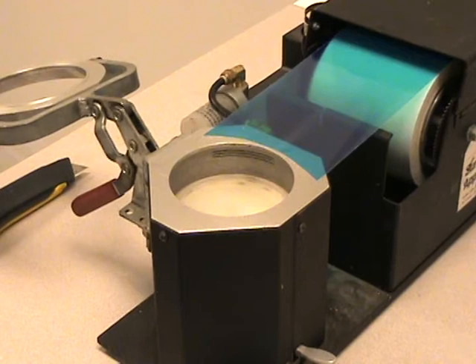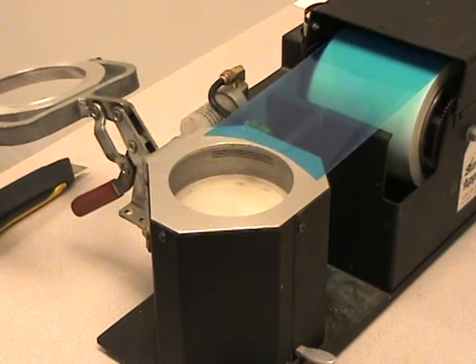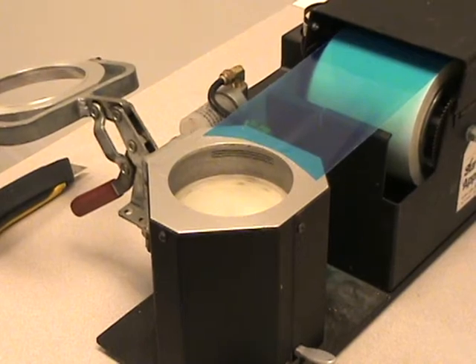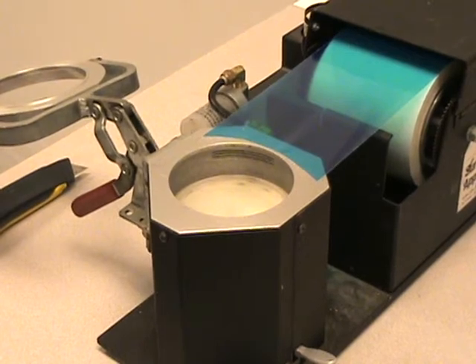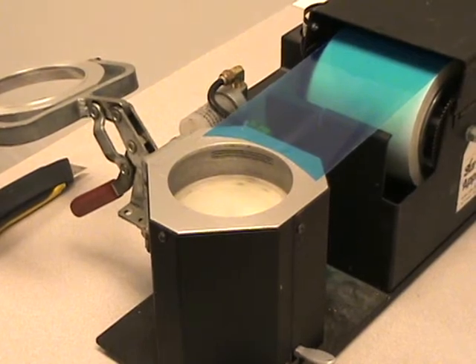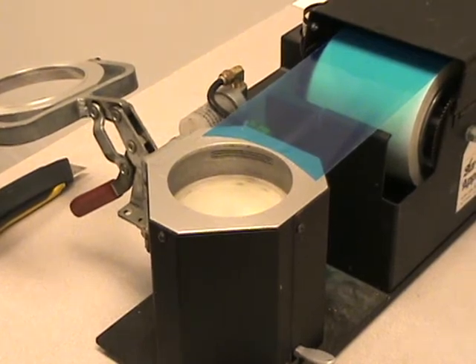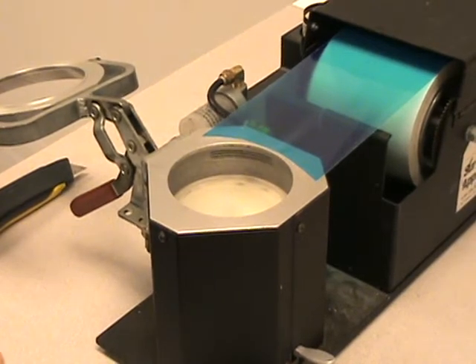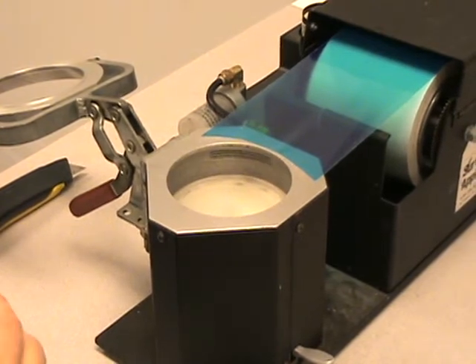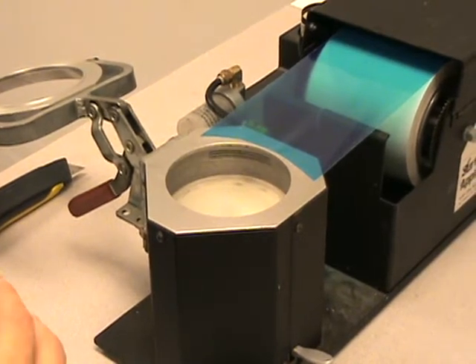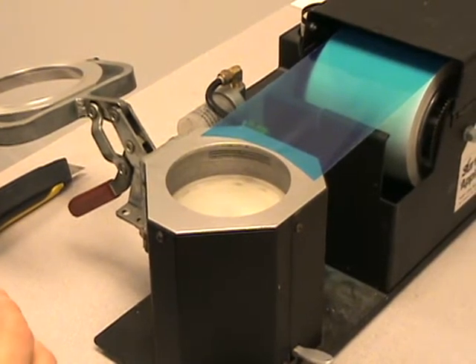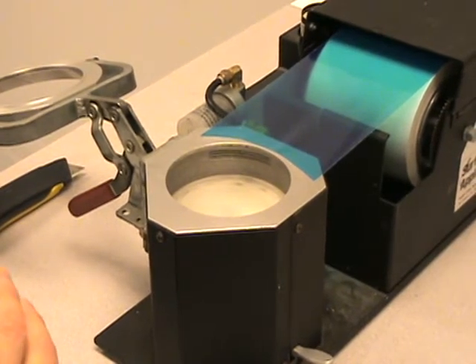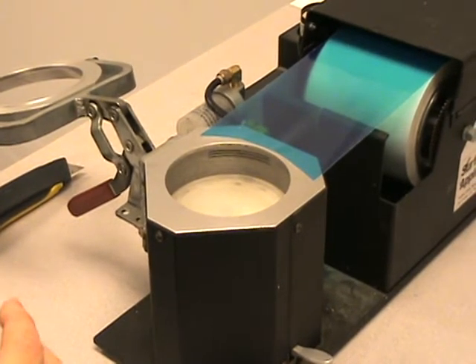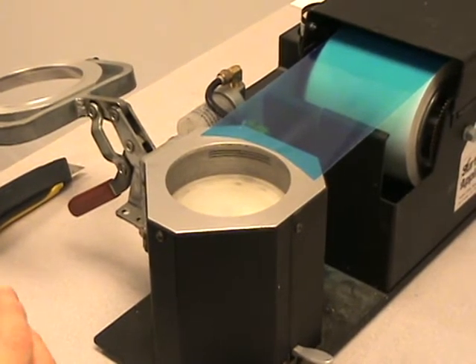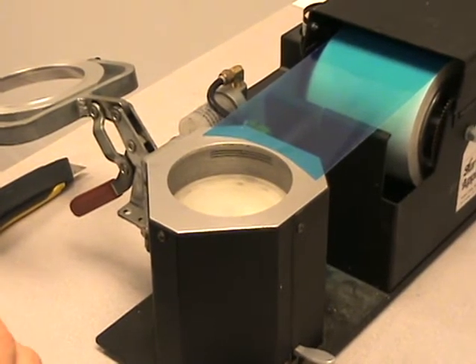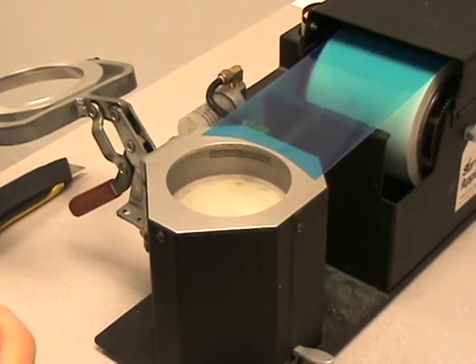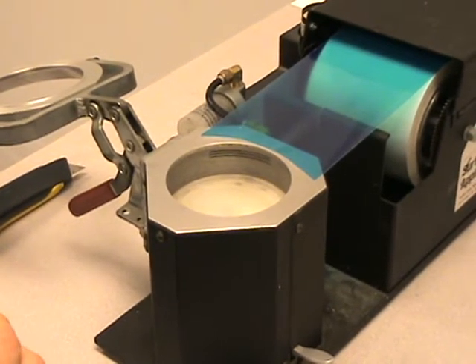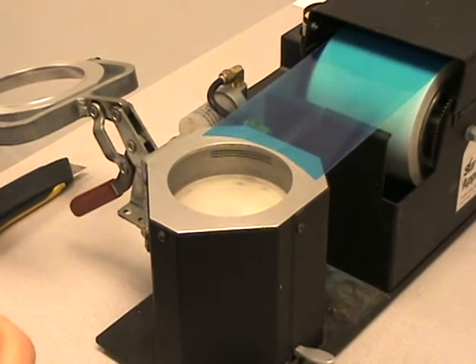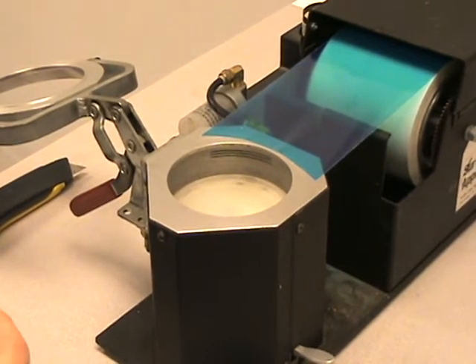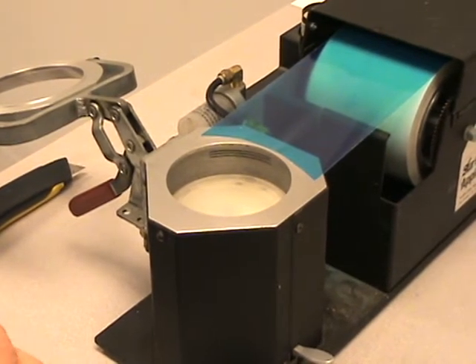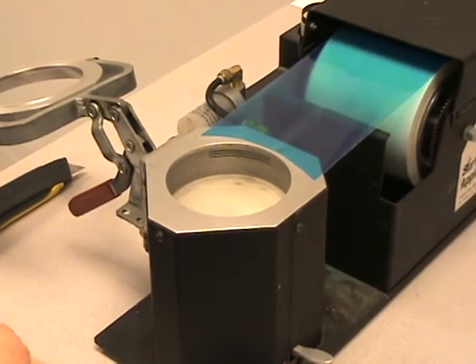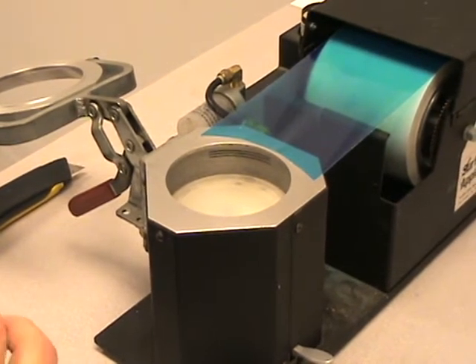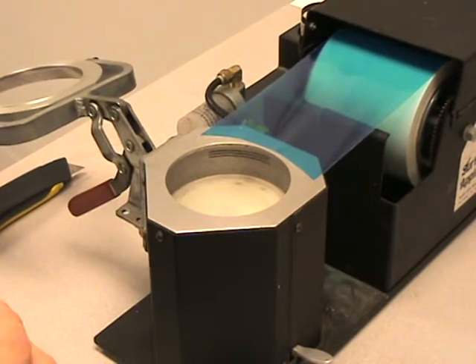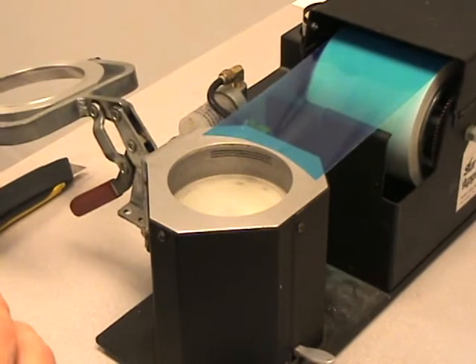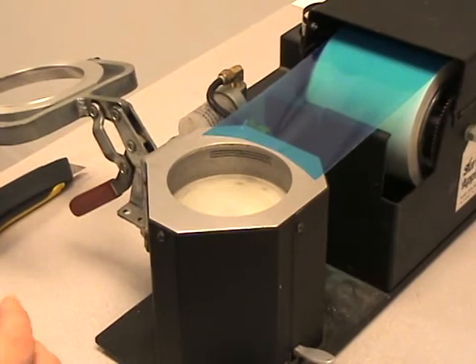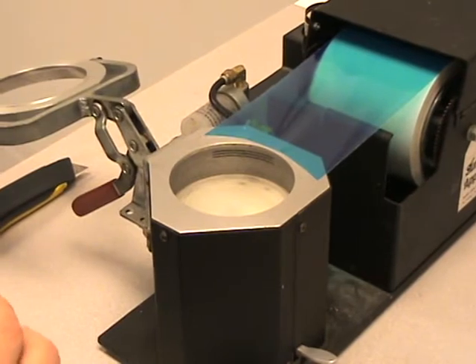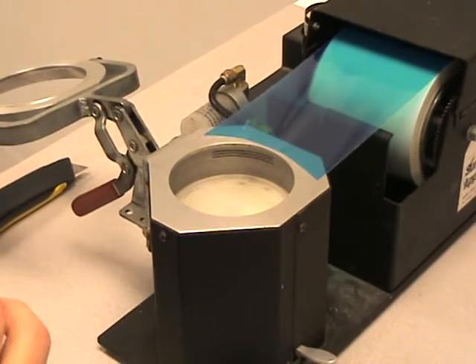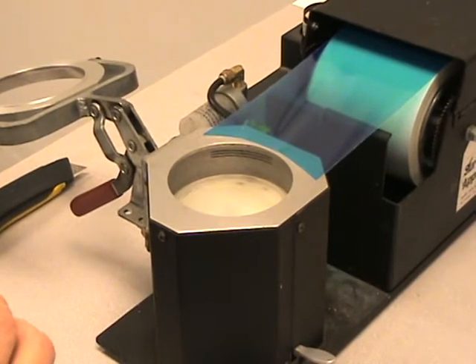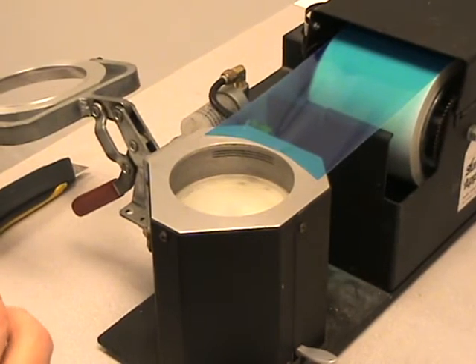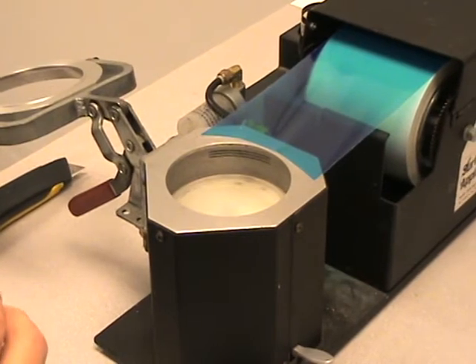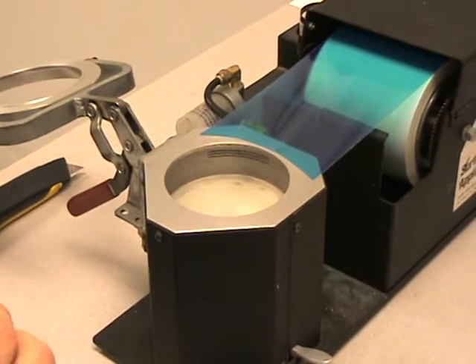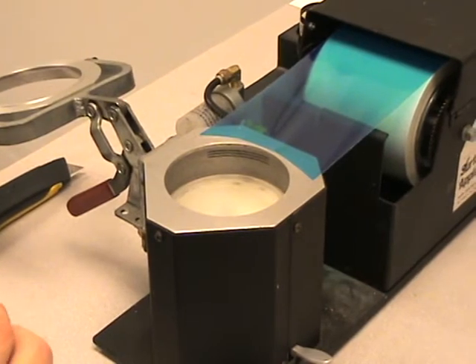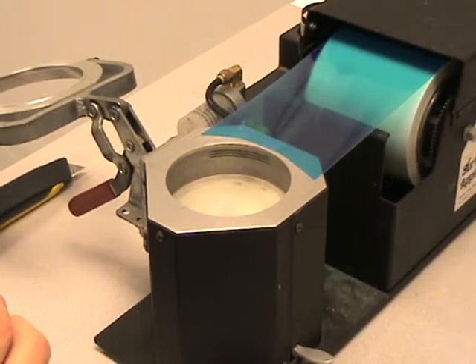Today we'll be discussing the taping procedure using the 3M surface saver applicator, which is a very common manually operated unit that we see in many labs.